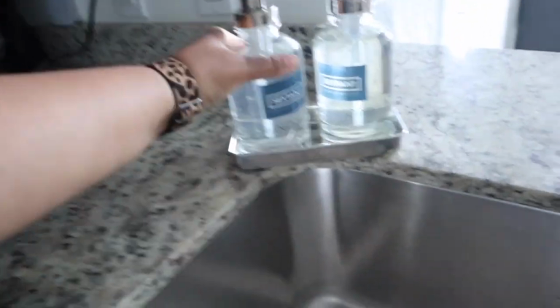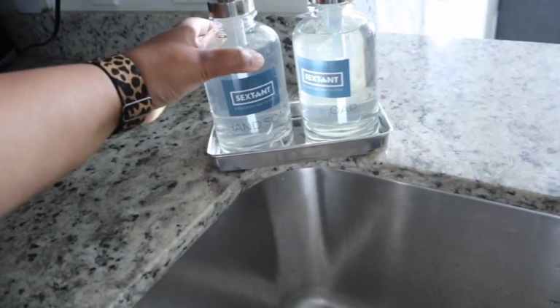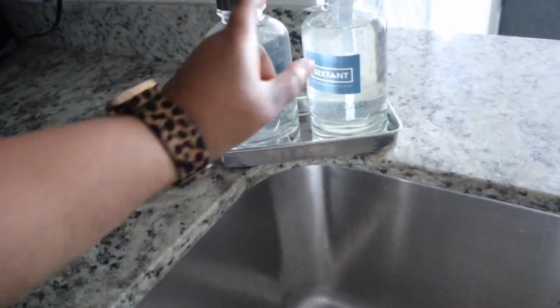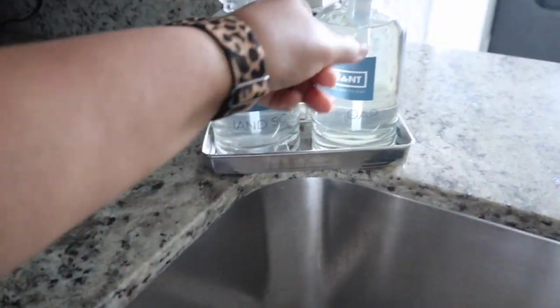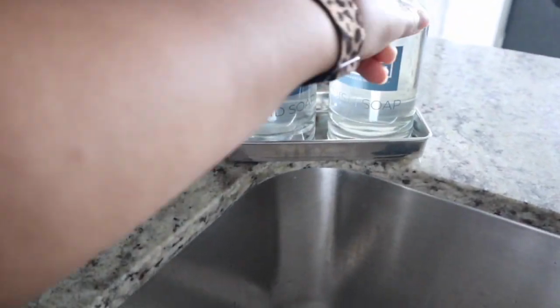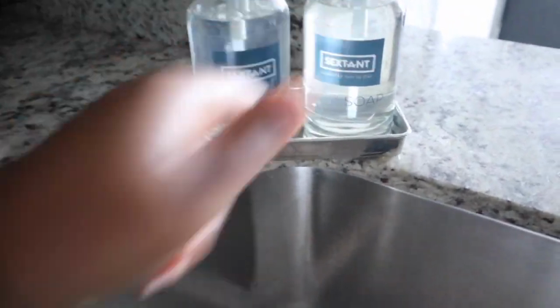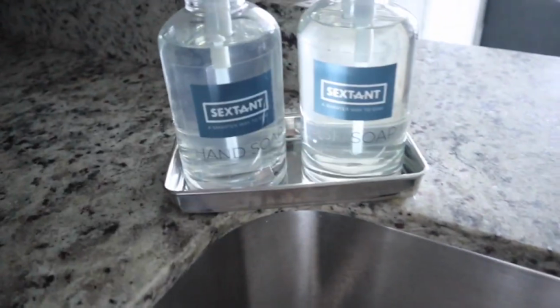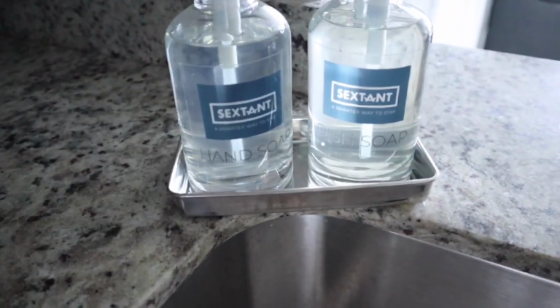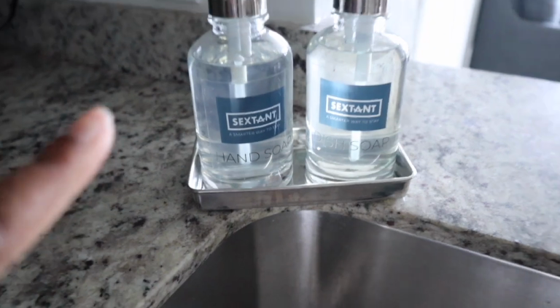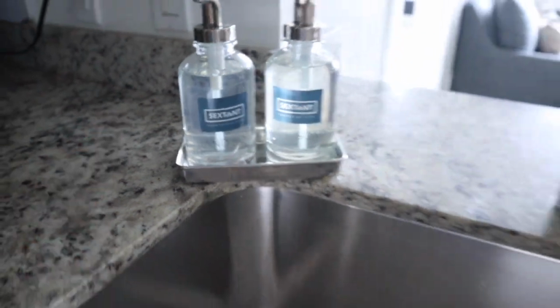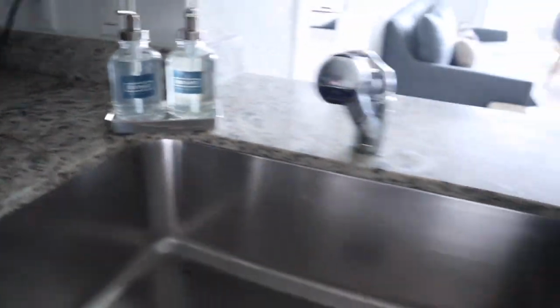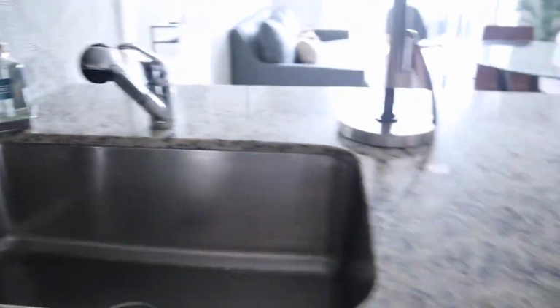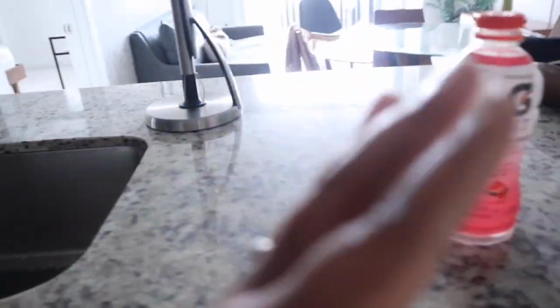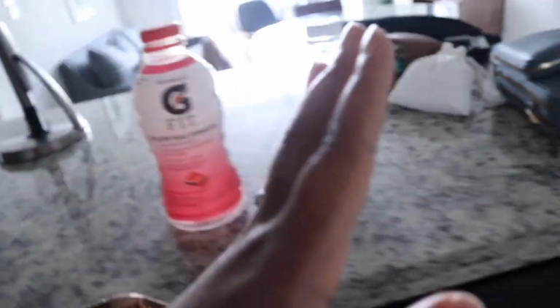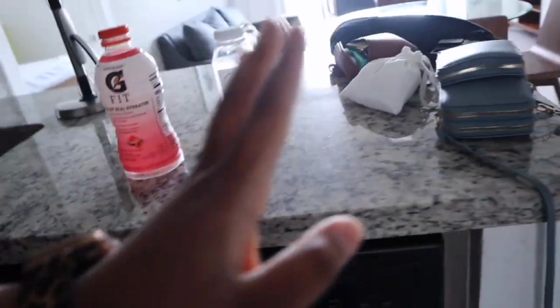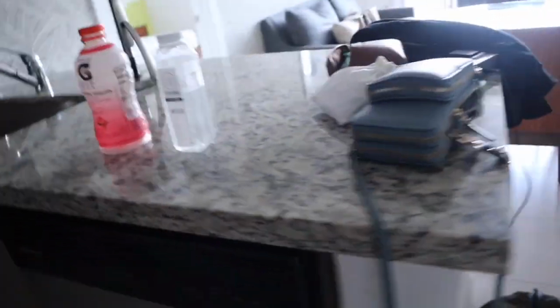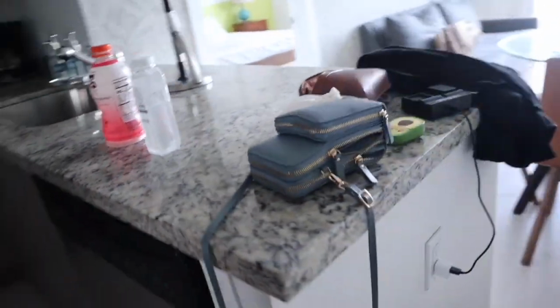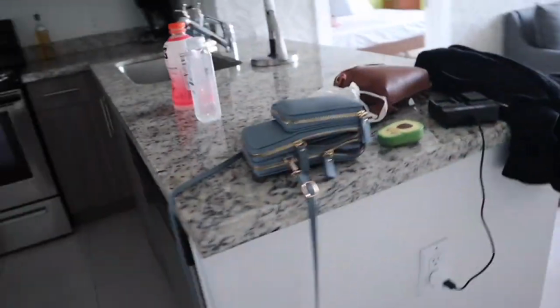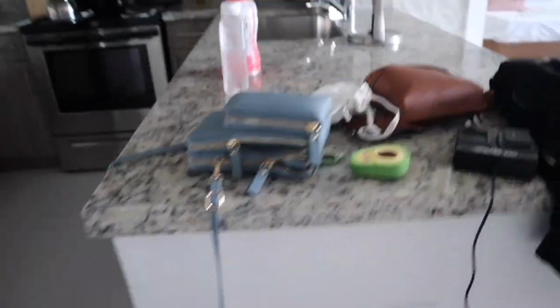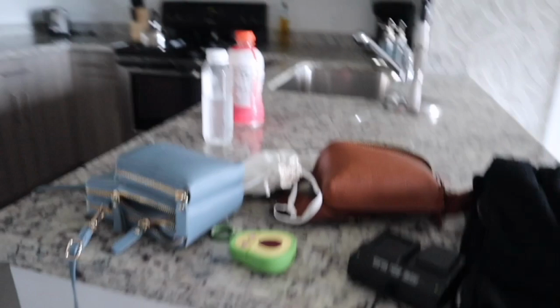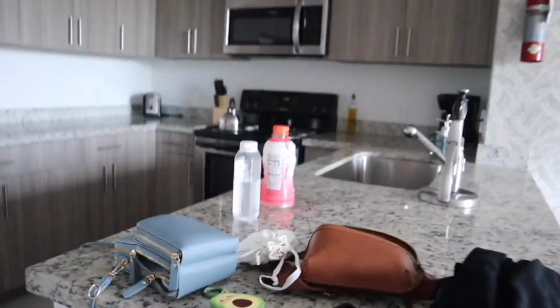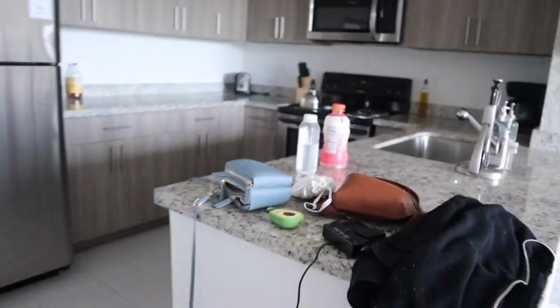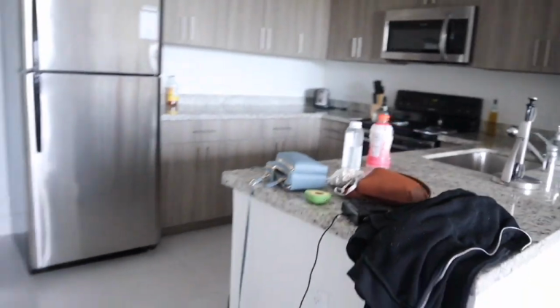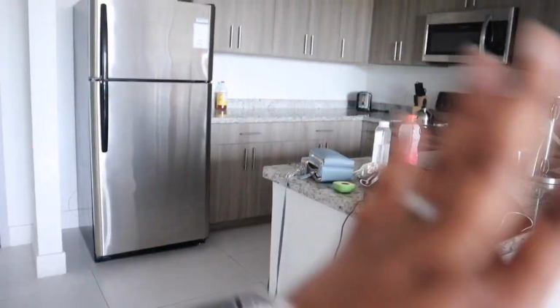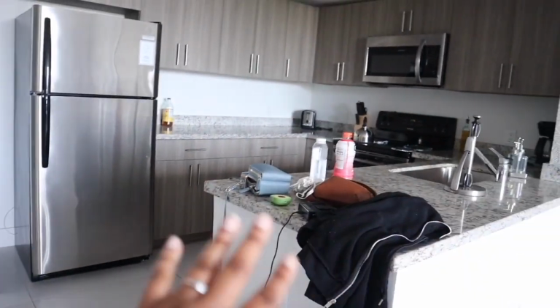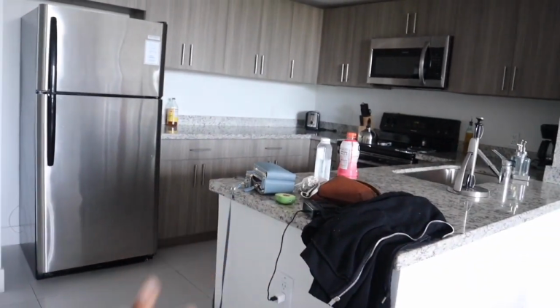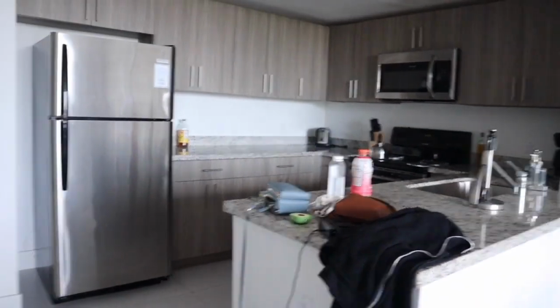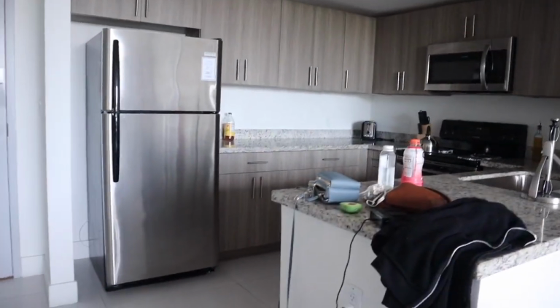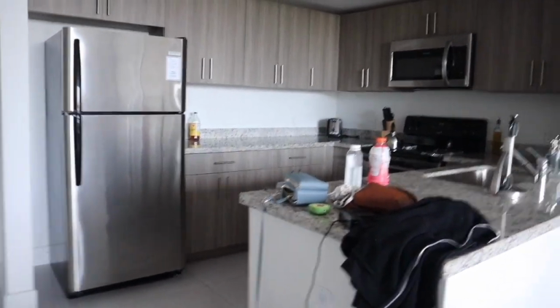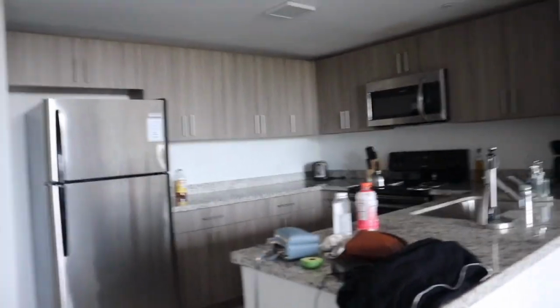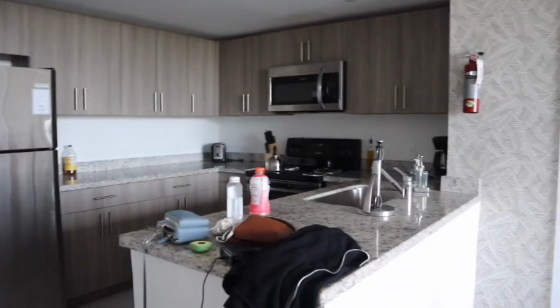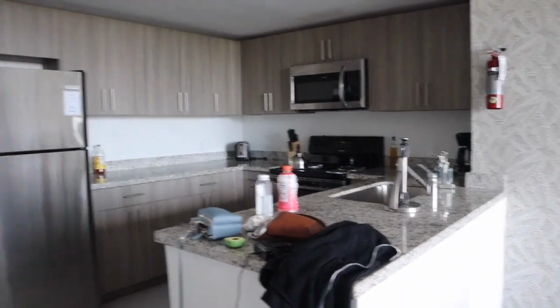This is the name of the place we're staying at, and here's the countertop. Sorry, all our stuff is here — our purses because, like I said, we're about to leave. So that's the kitchen.